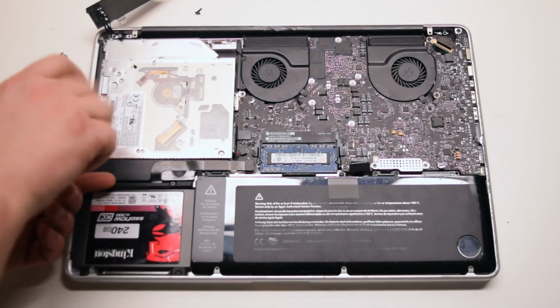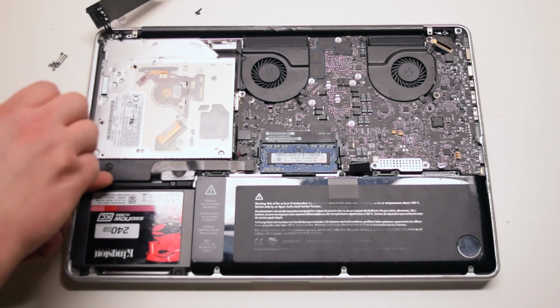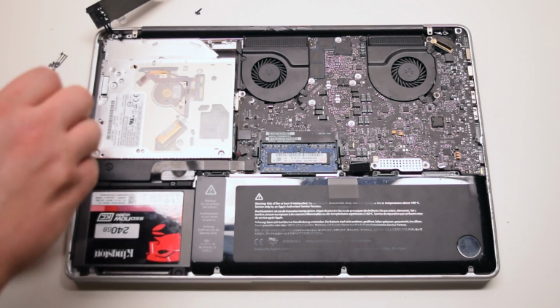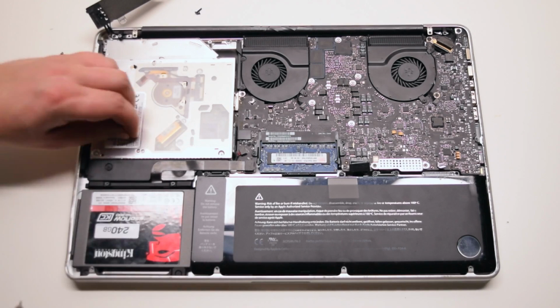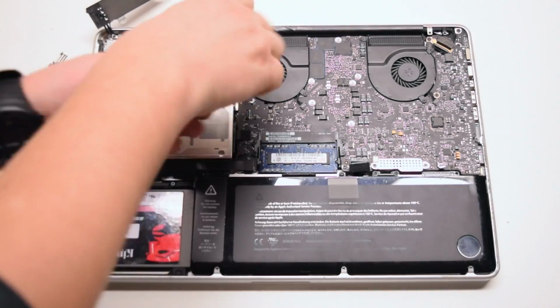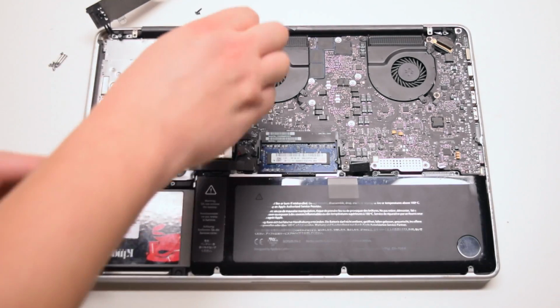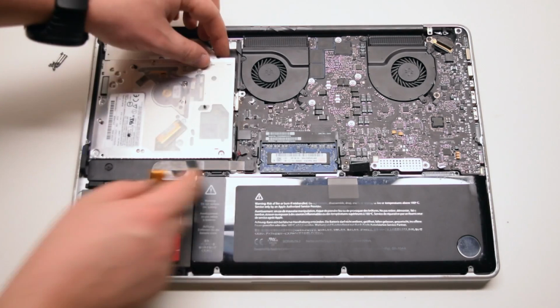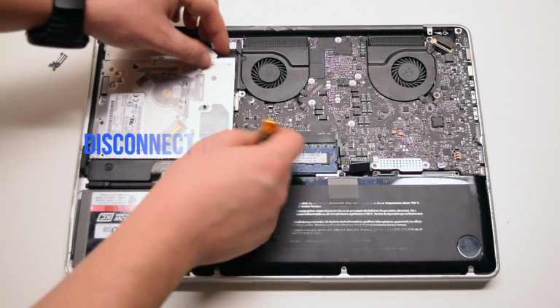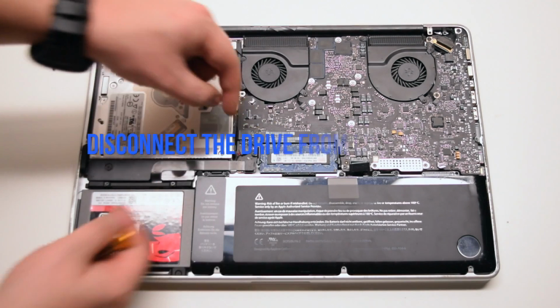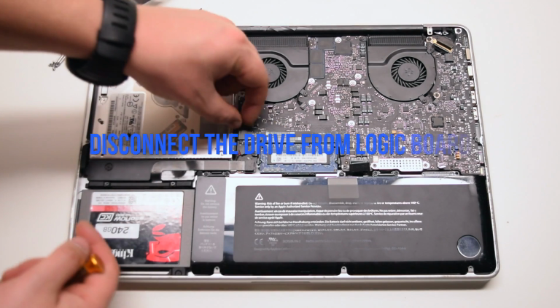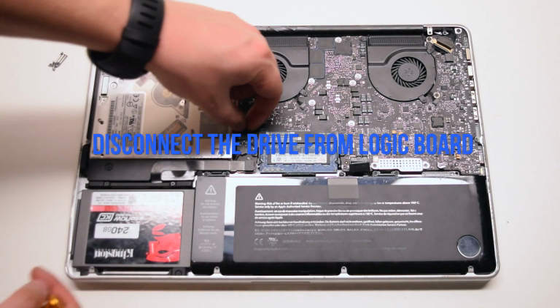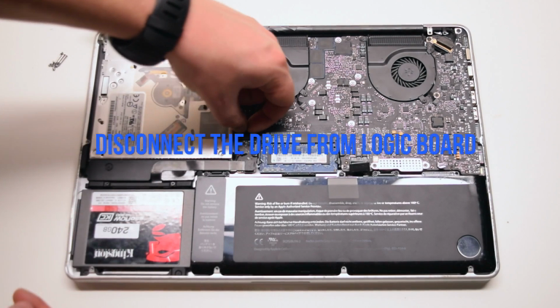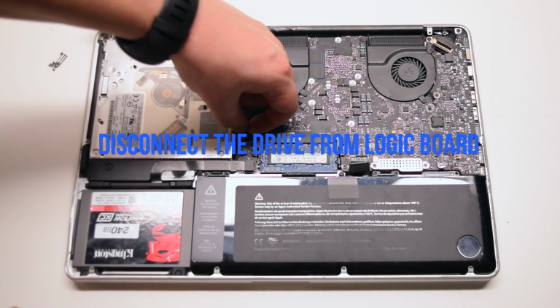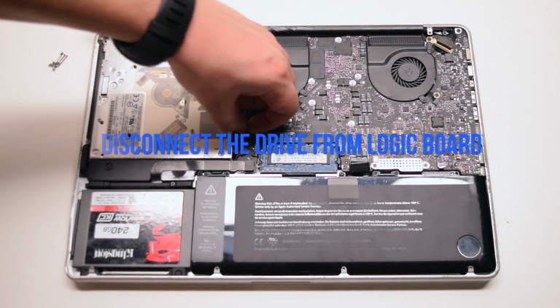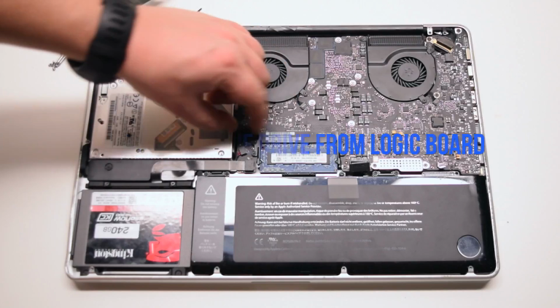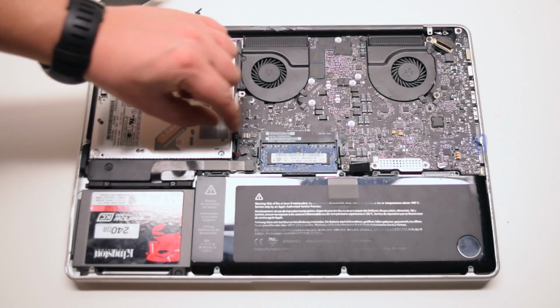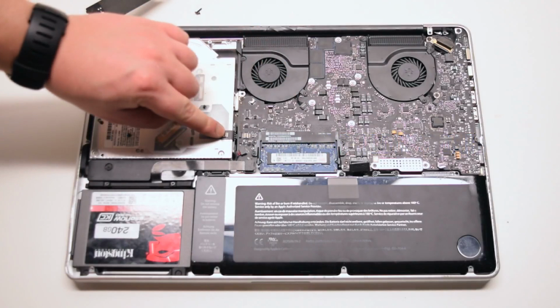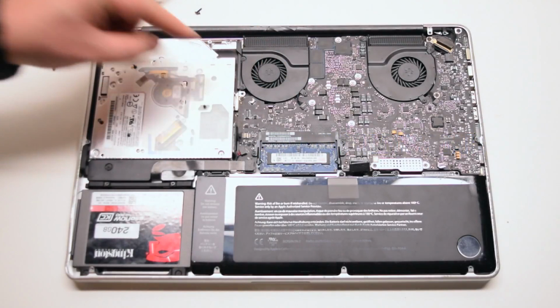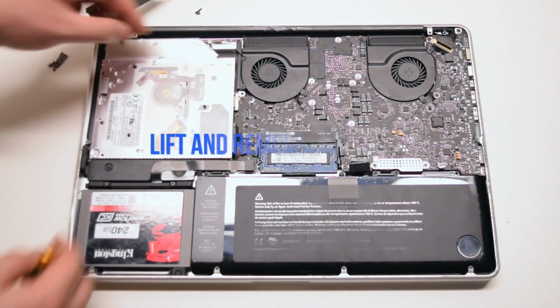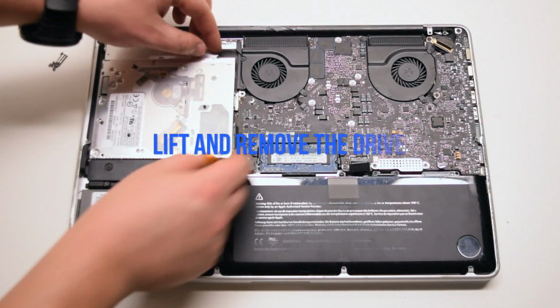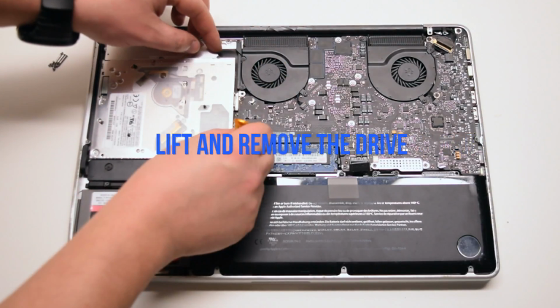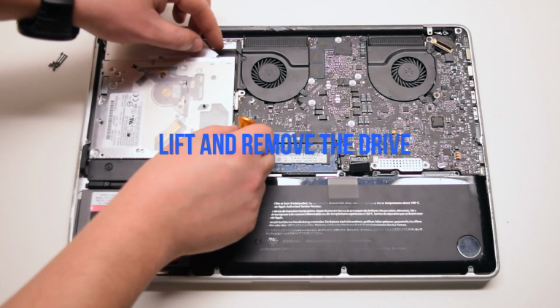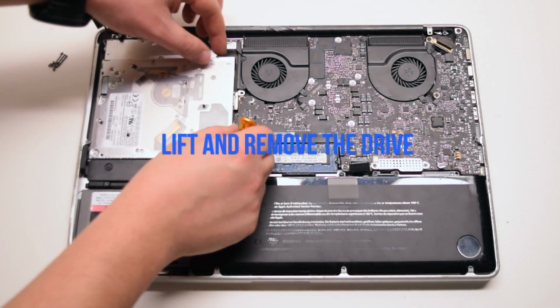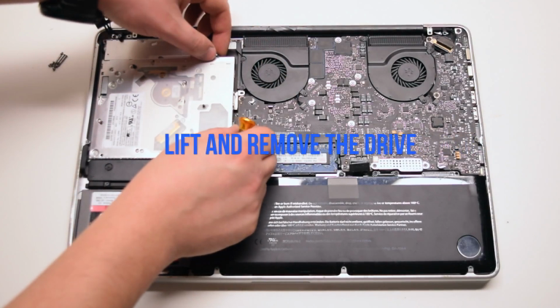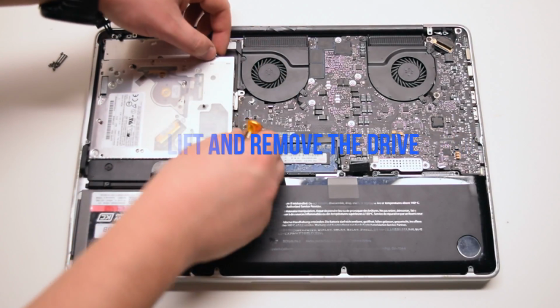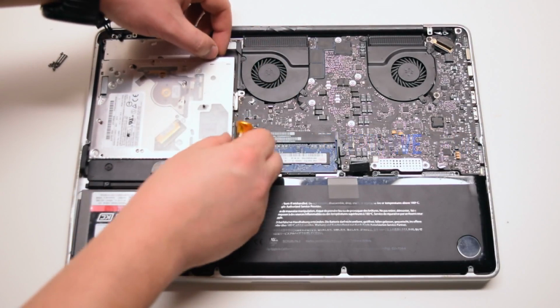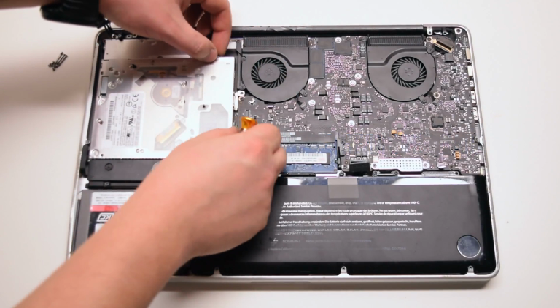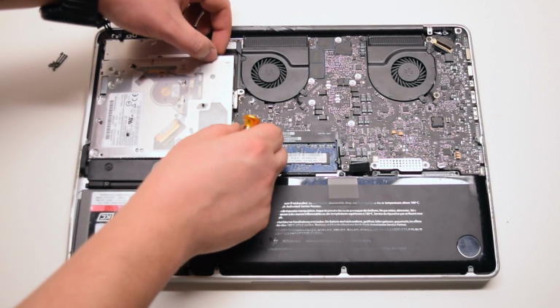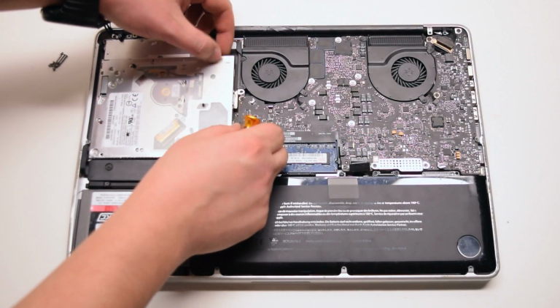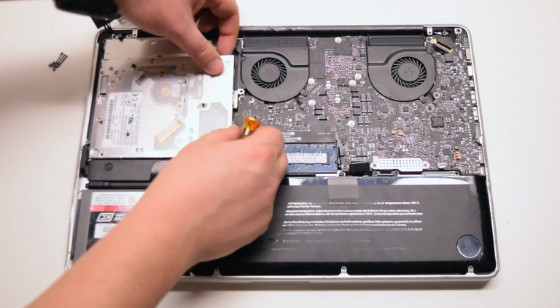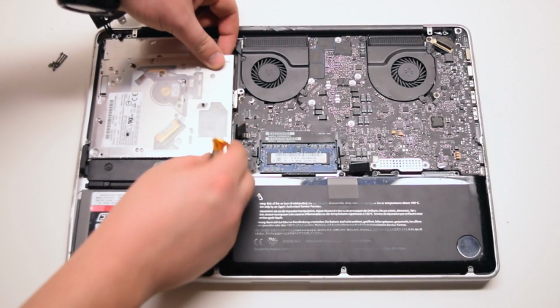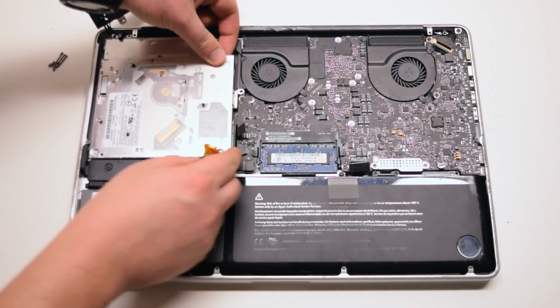Remove those three screws. Disconnect the drive from the logic board. Lift it up and remove it out of the socket.